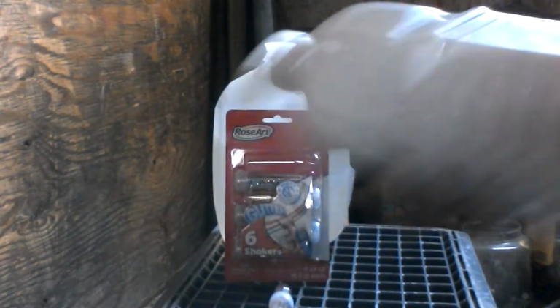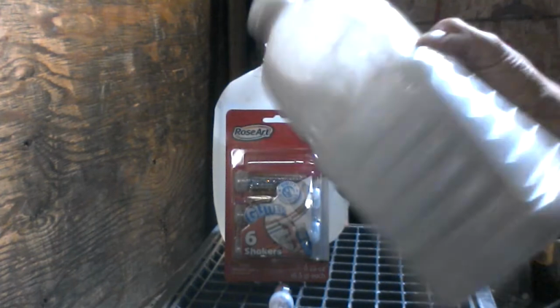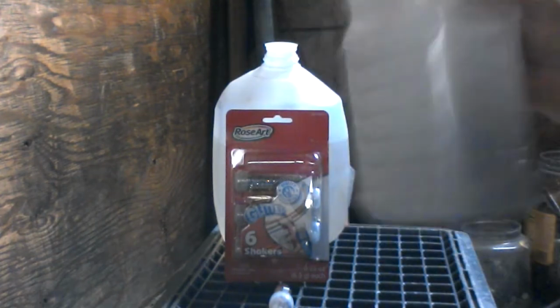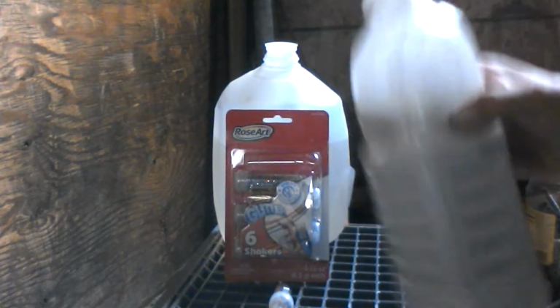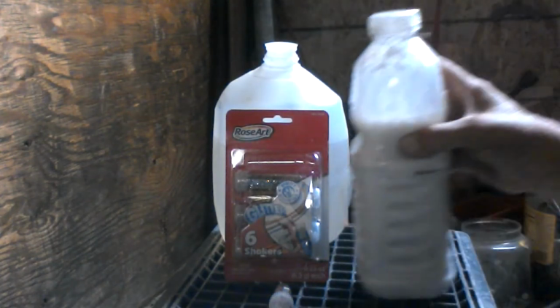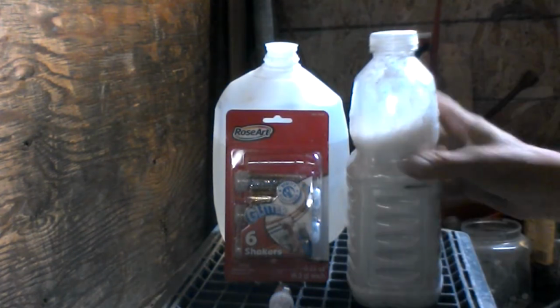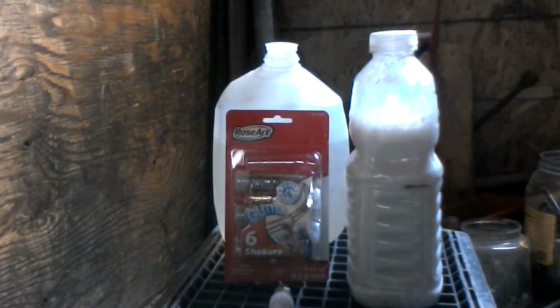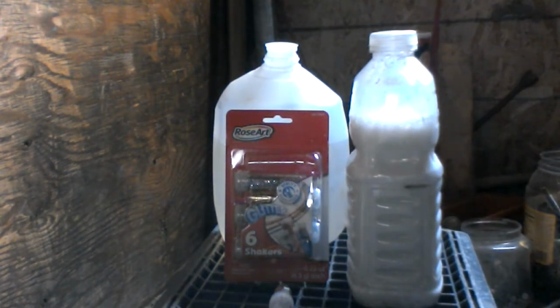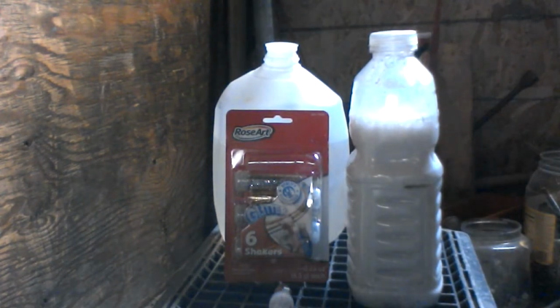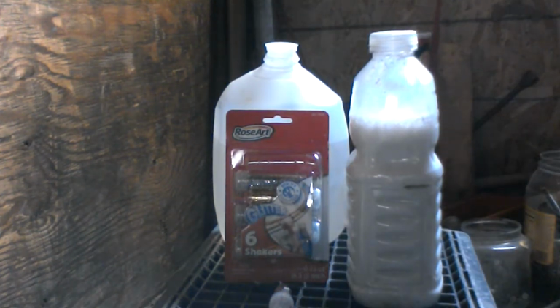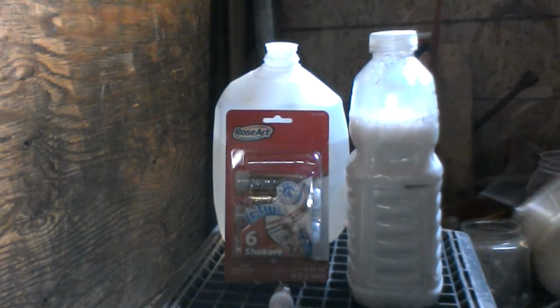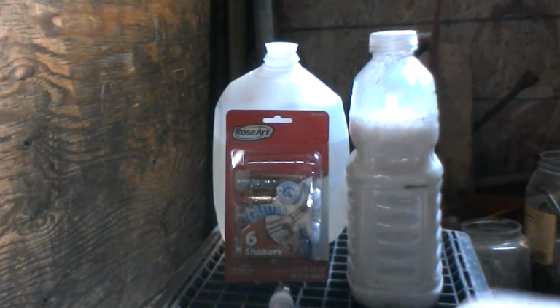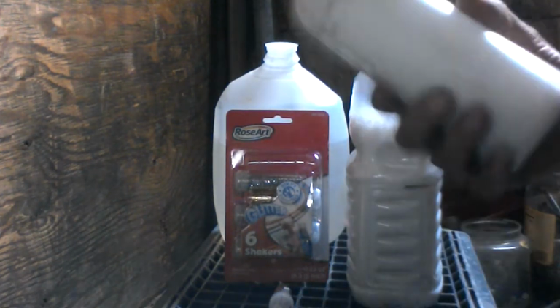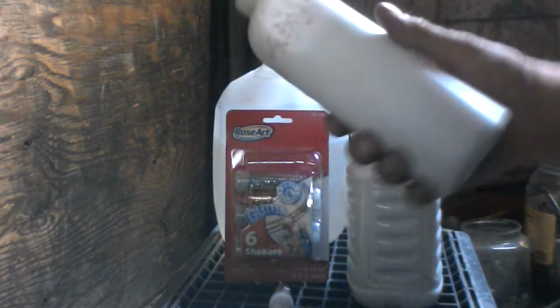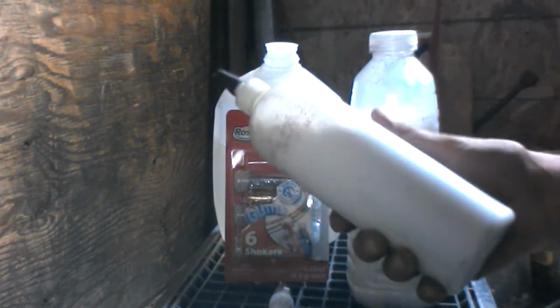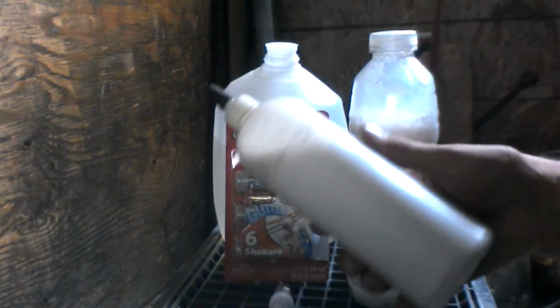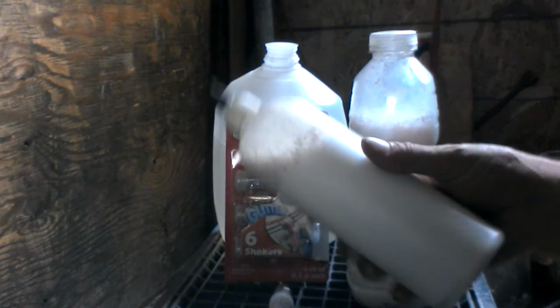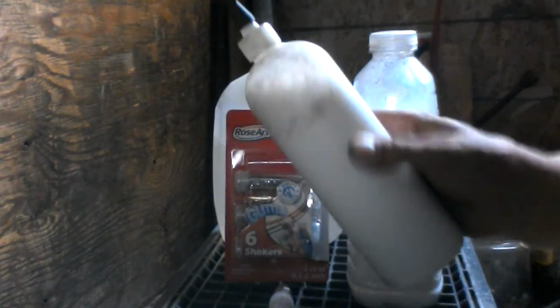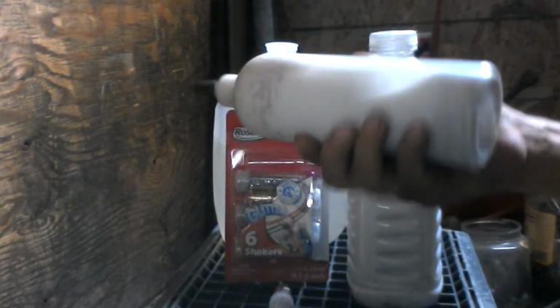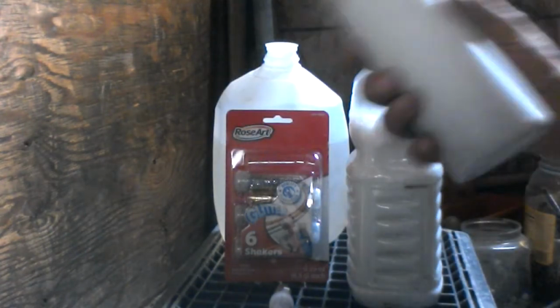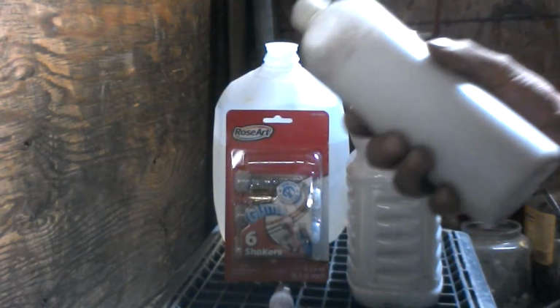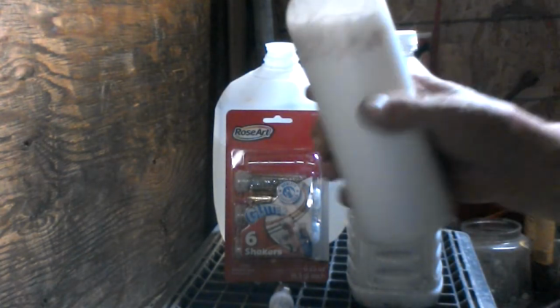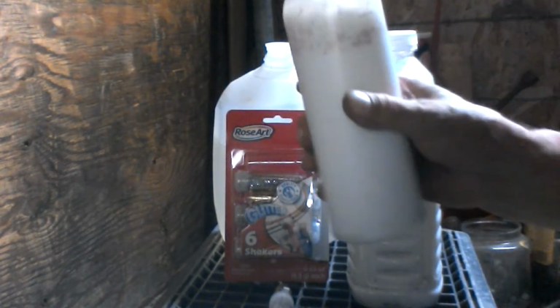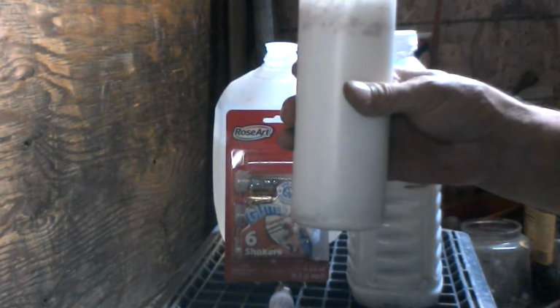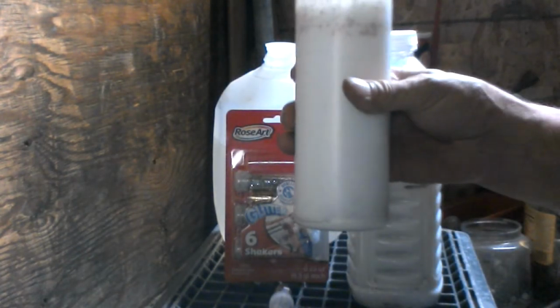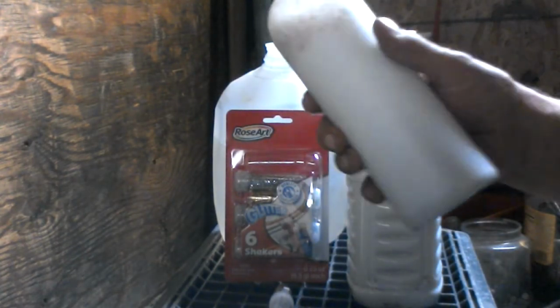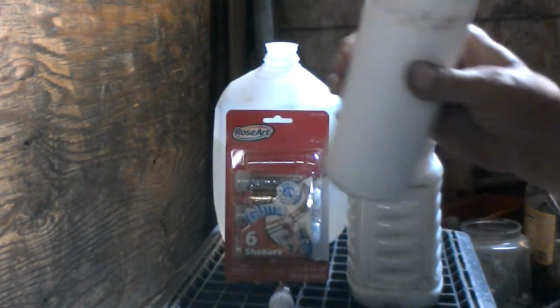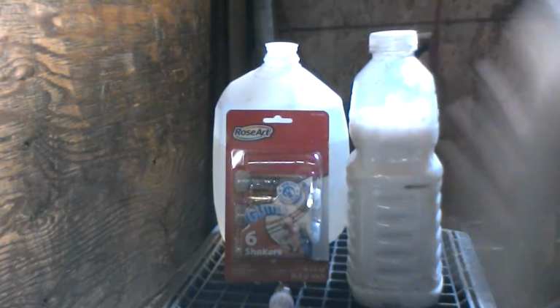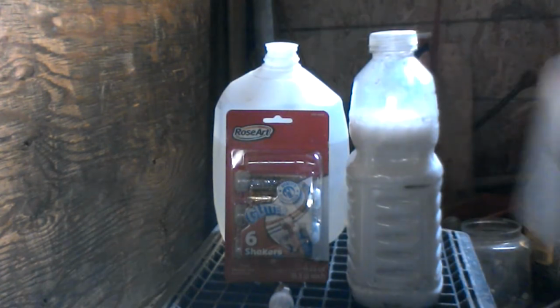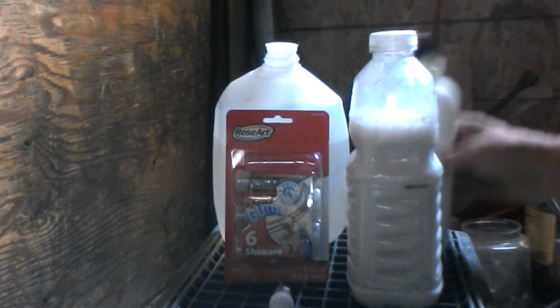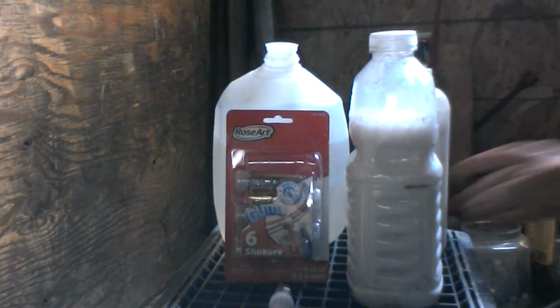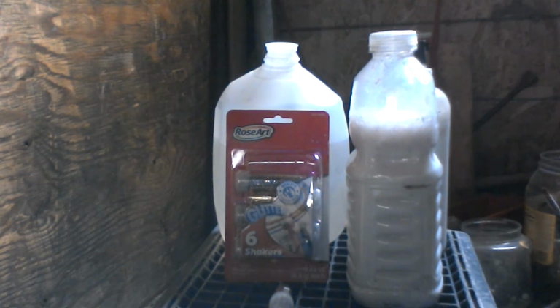And there it is. I got this fancy jug that I use for filling up the tire. Hope you enjoyed this. Thank you.